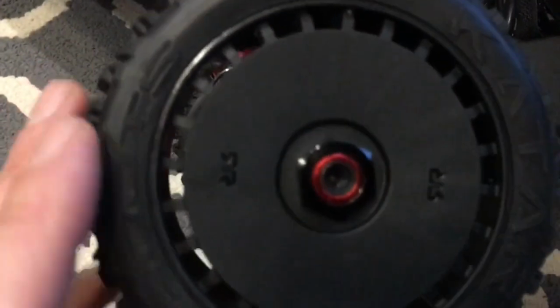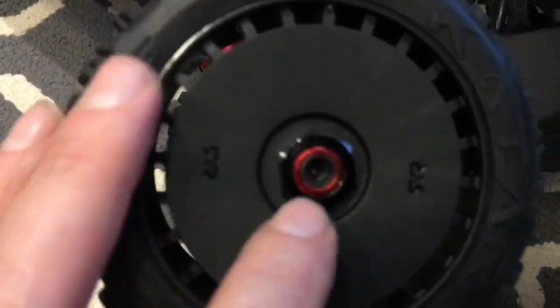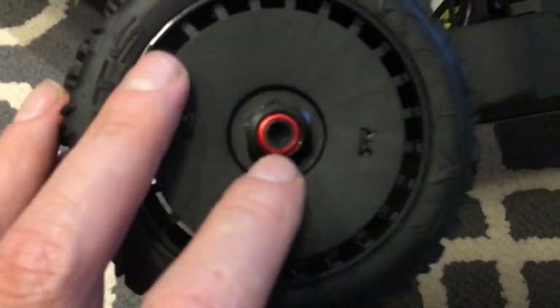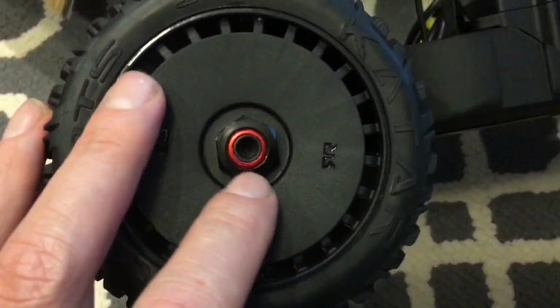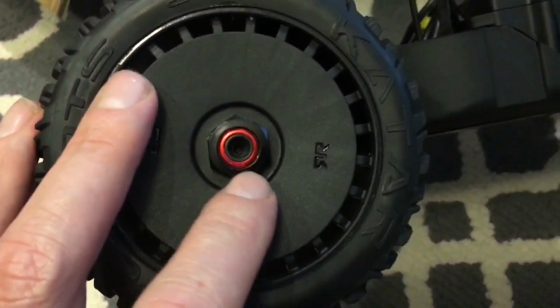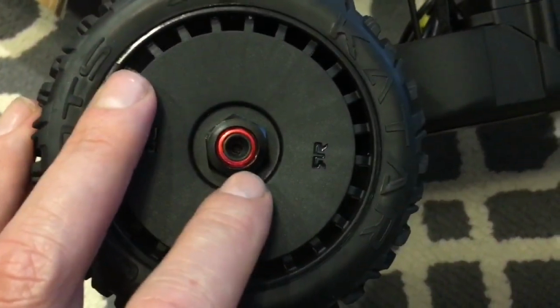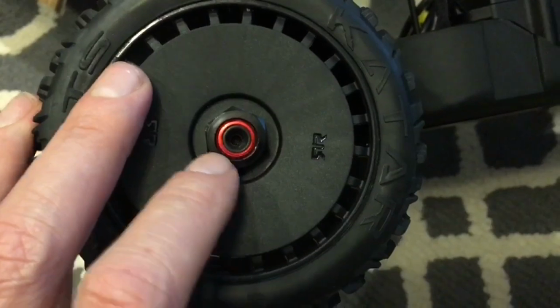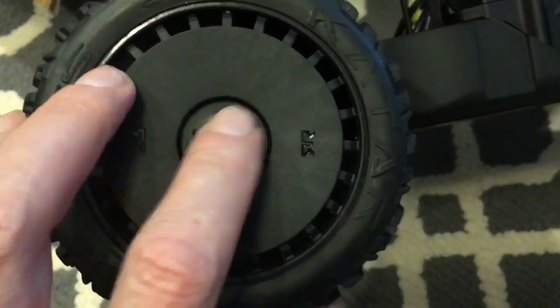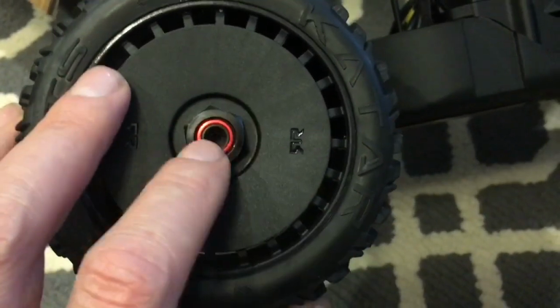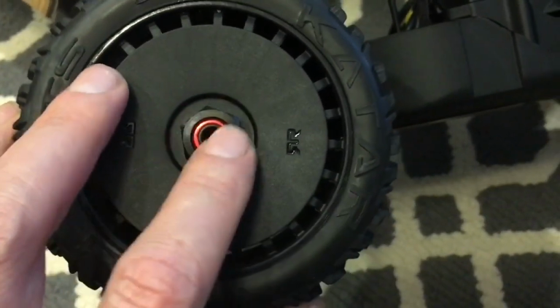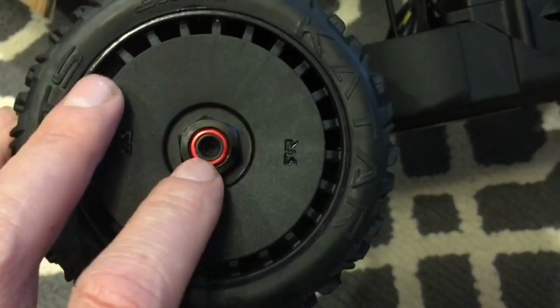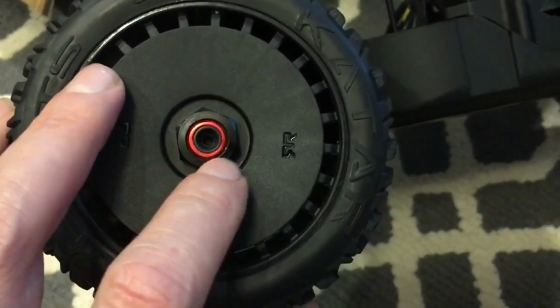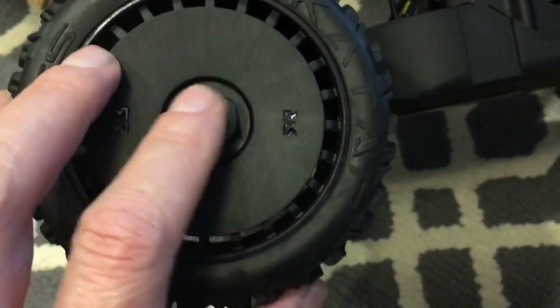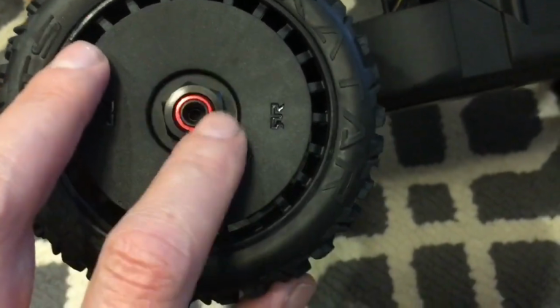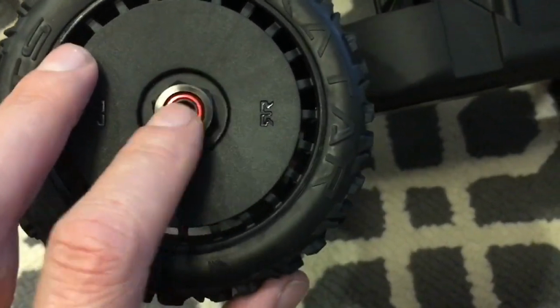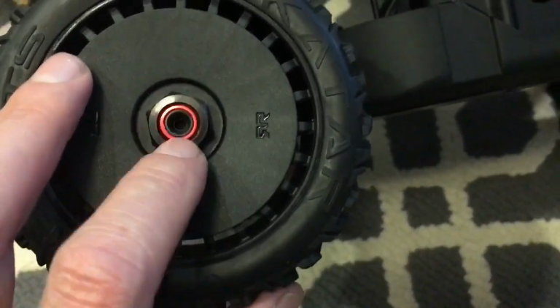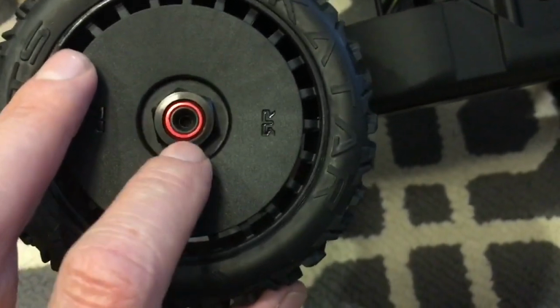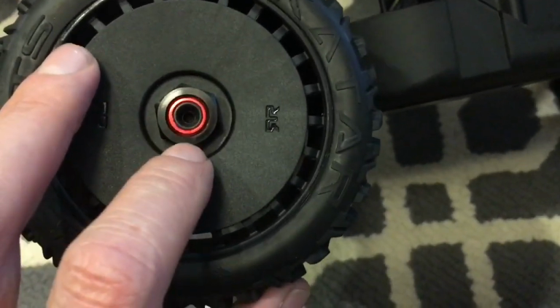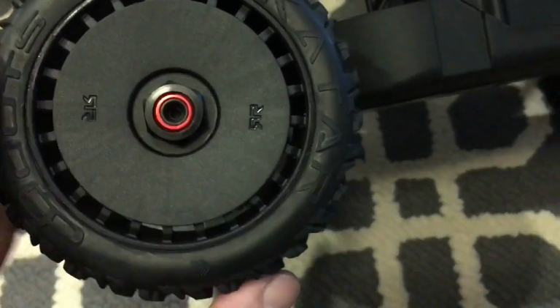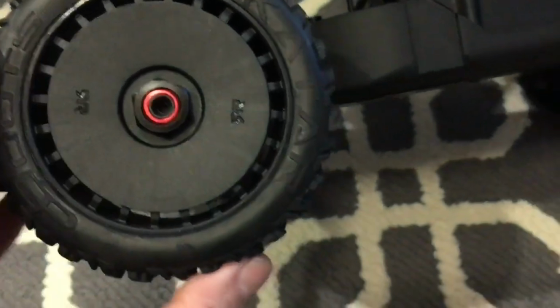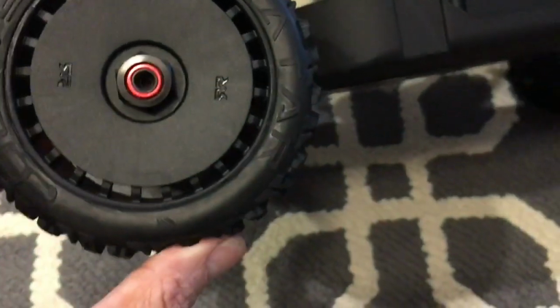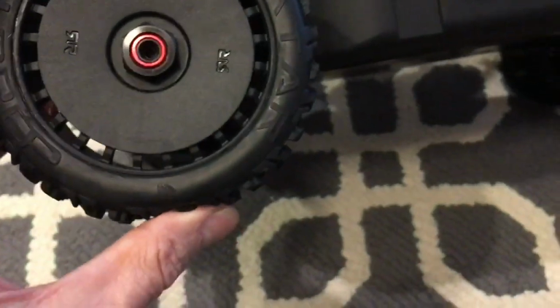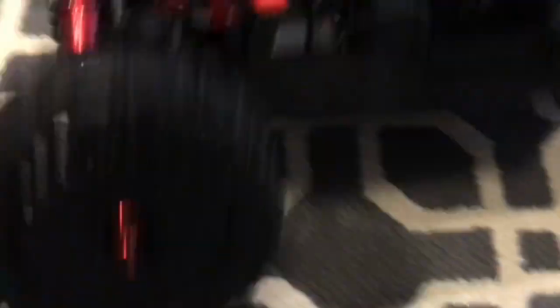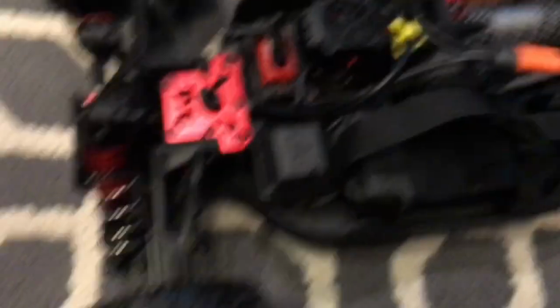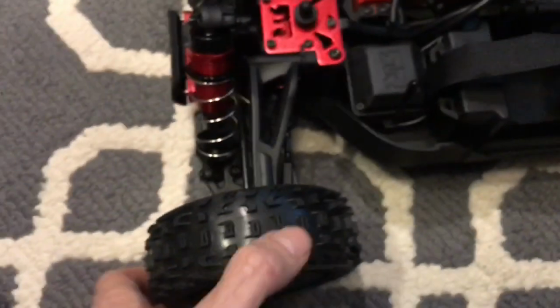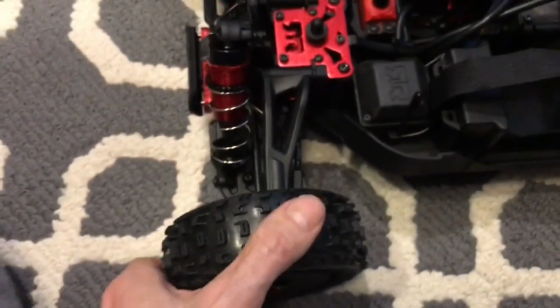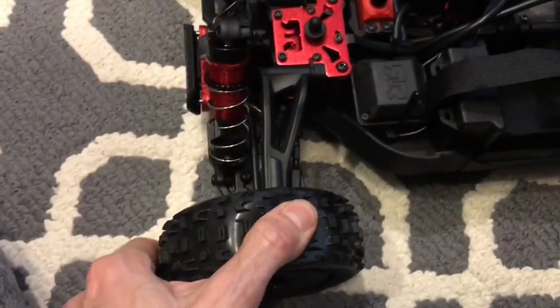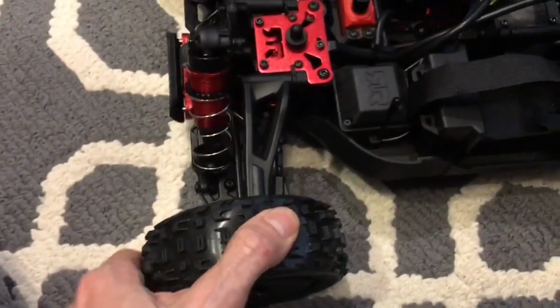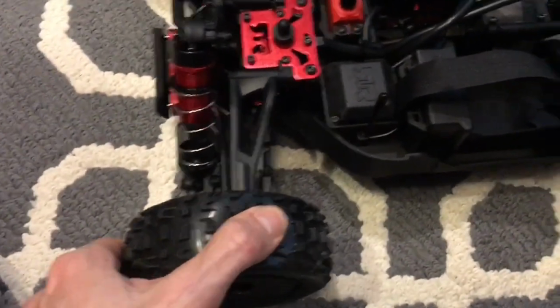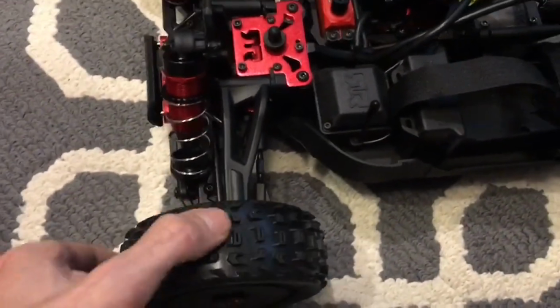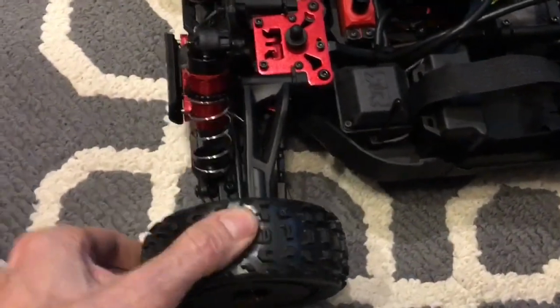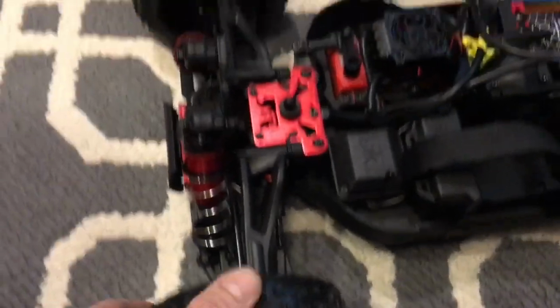I noticed there's so much red on the wheels — I thought, oh, that's really cool. So I bought some red nuts and I'll switch them out here in a minute. But the tires feel really good, a lot of foam in them.